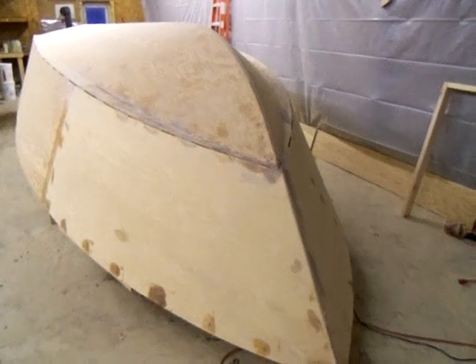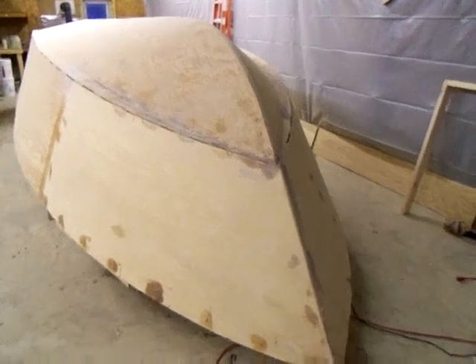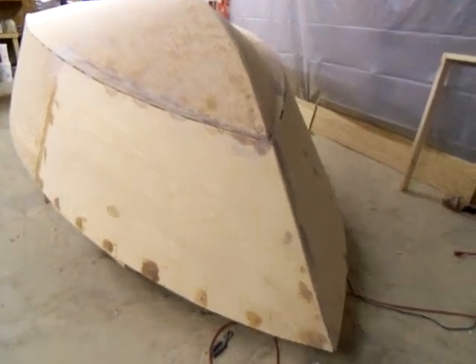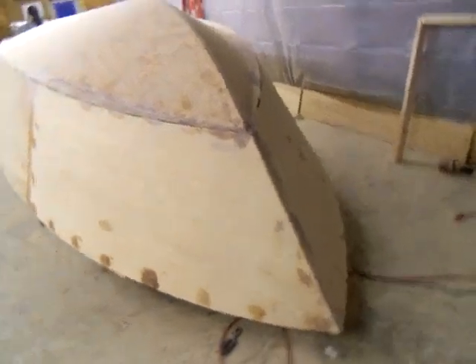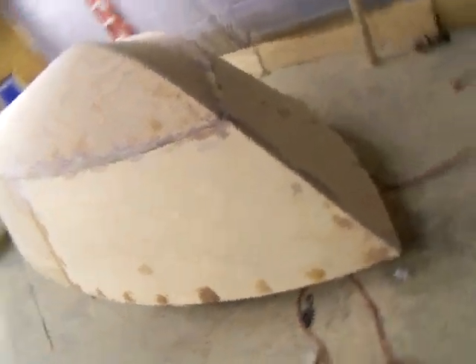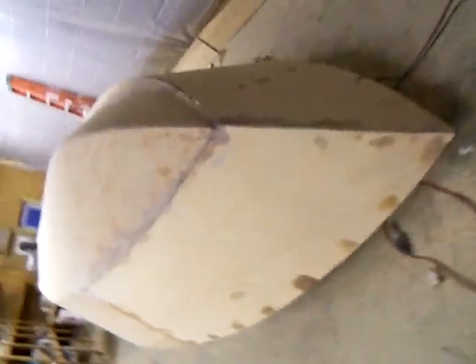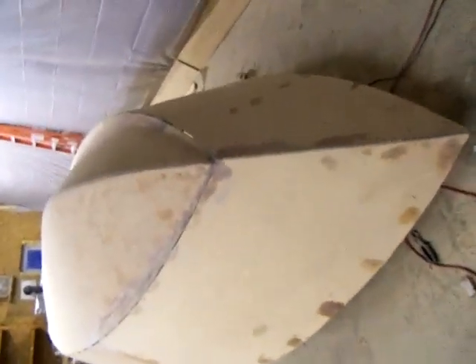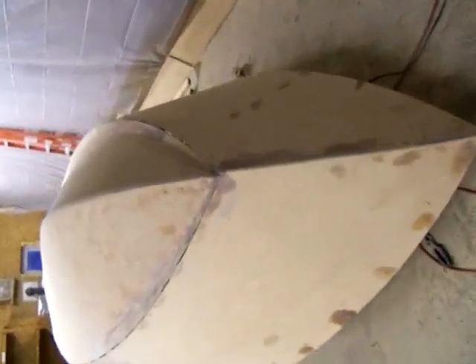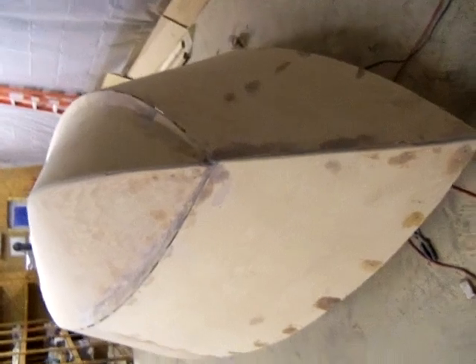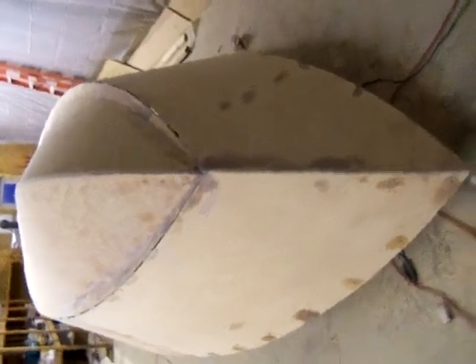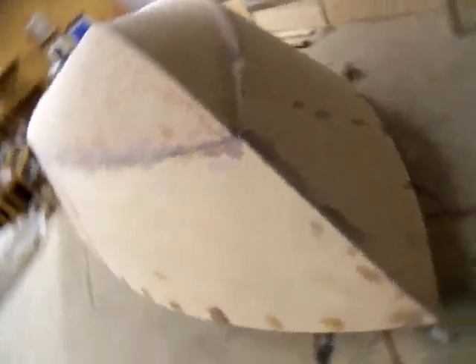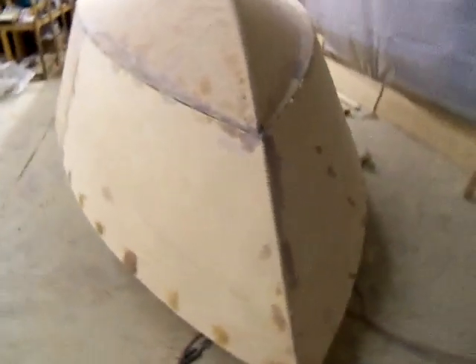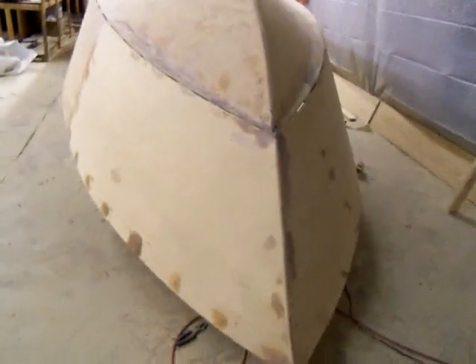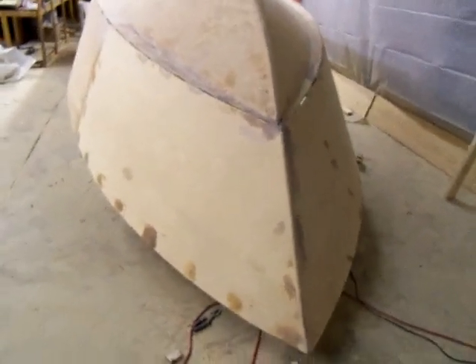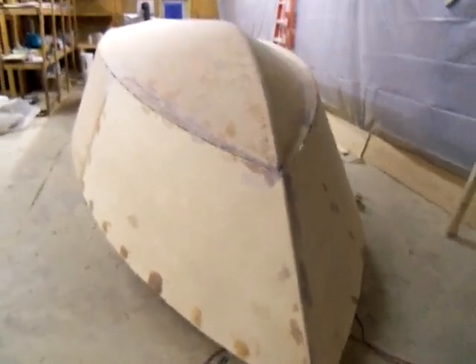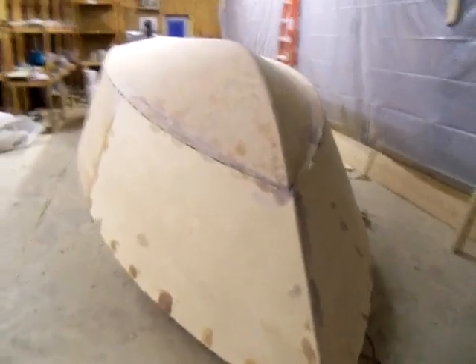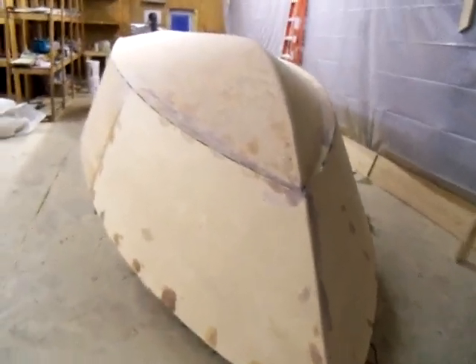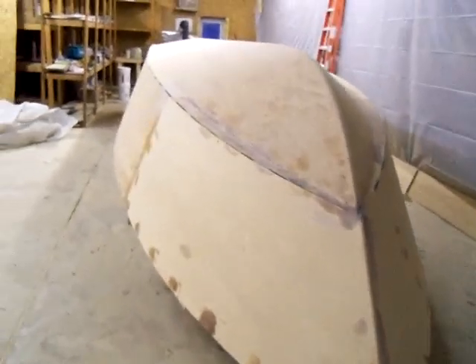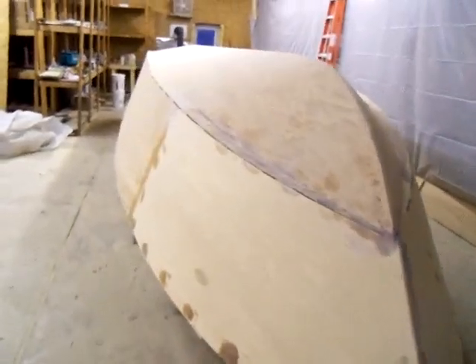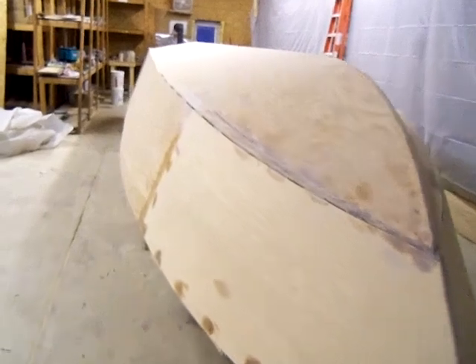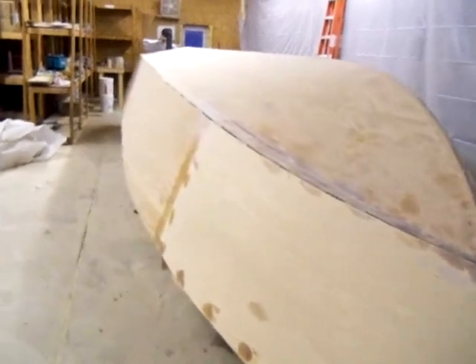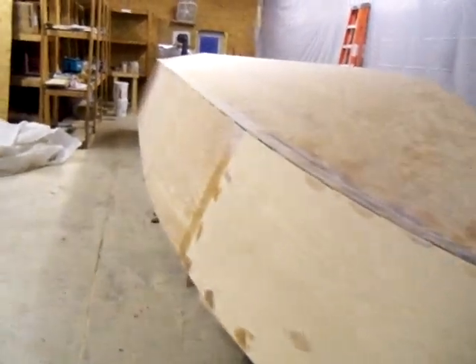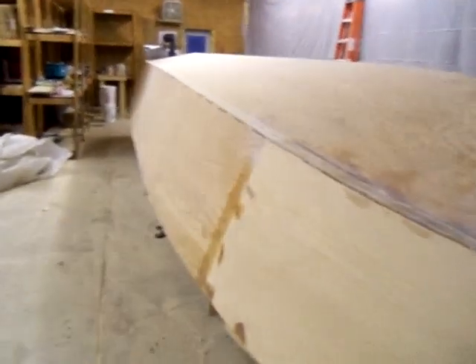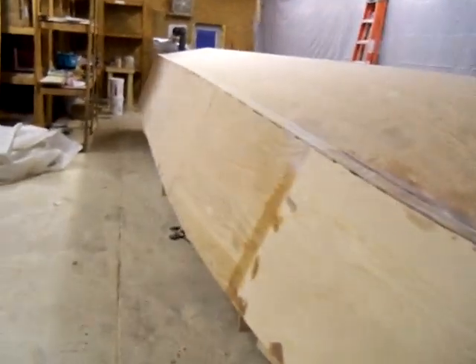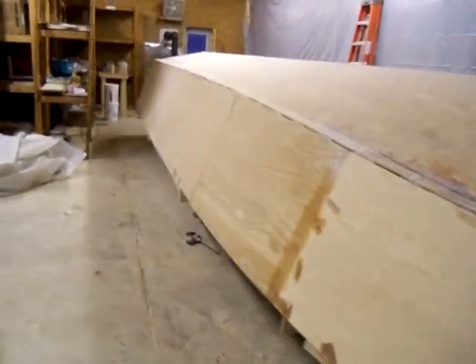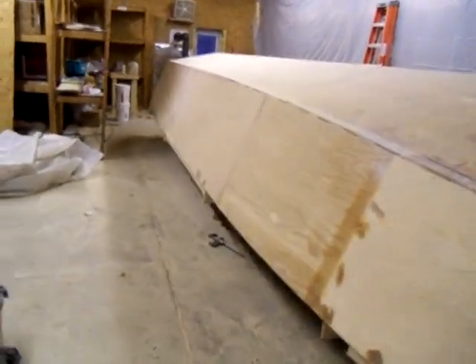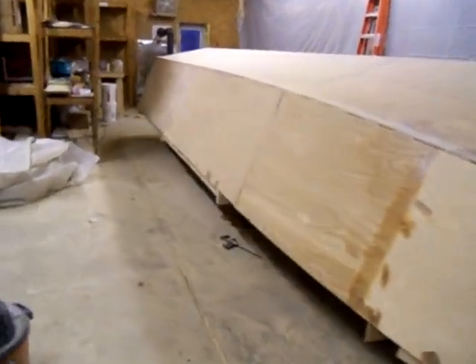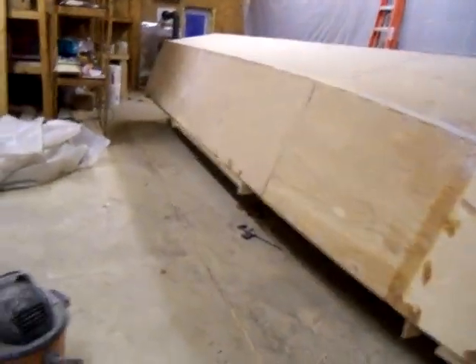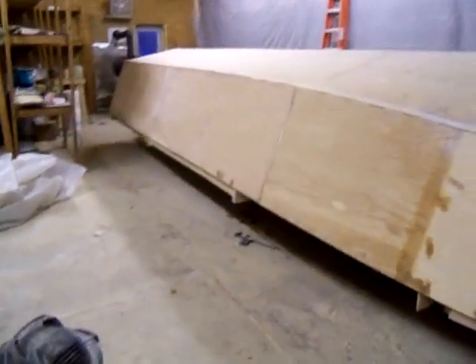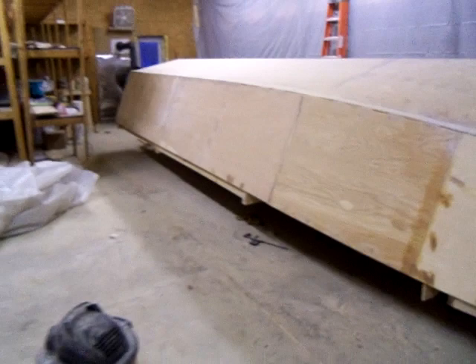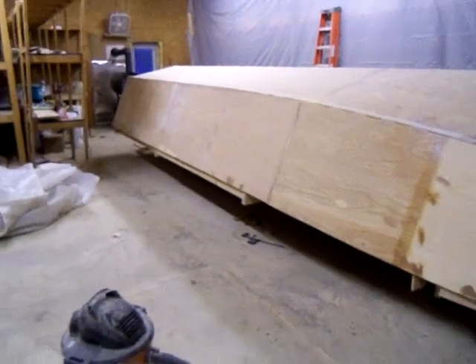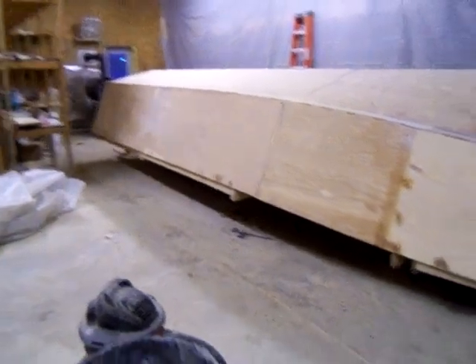Hey guys, Anthony Leindacre with Ketchamak Skiffs here. This is my latest creation — a Tolman Alaskan Jumbo Skiff 26-footer. I decided to go big or go home.